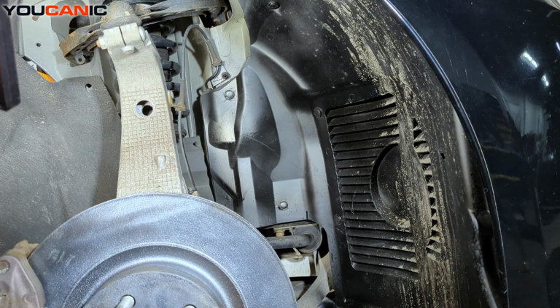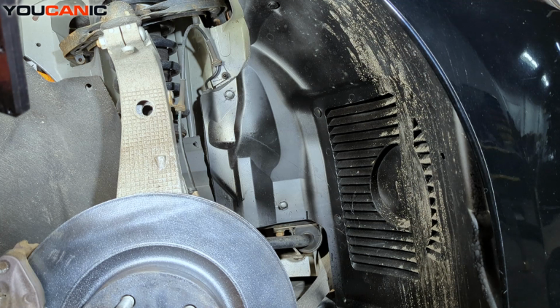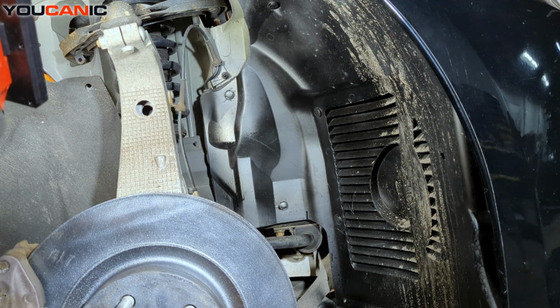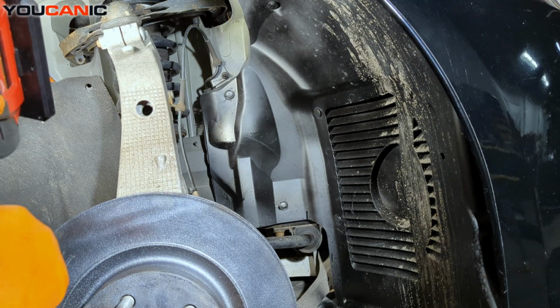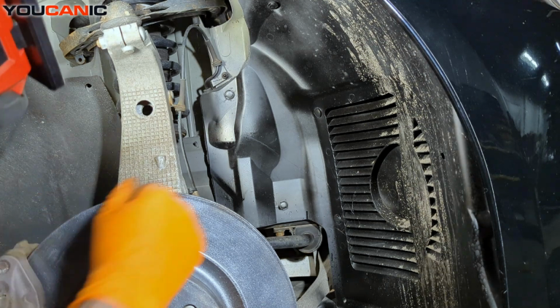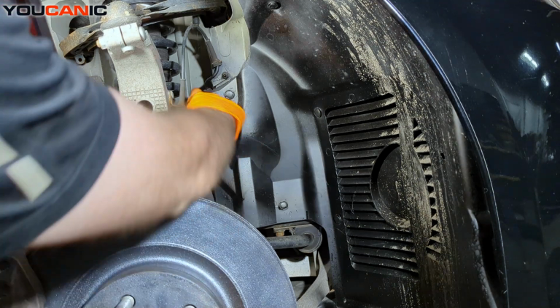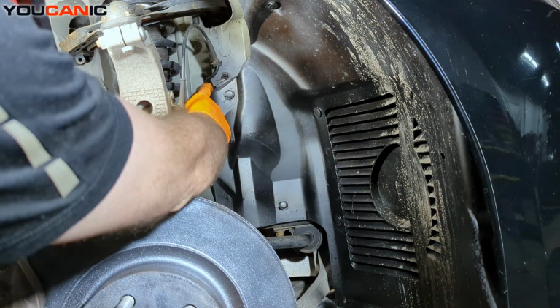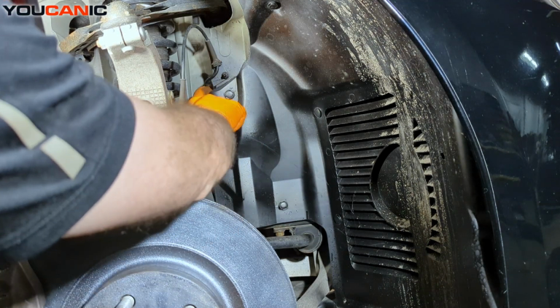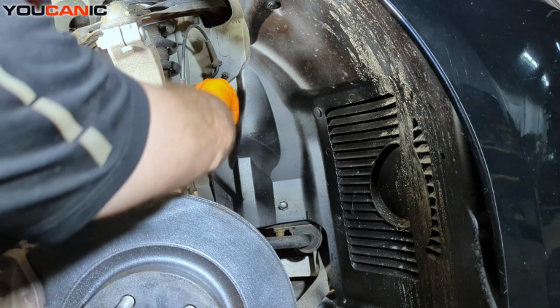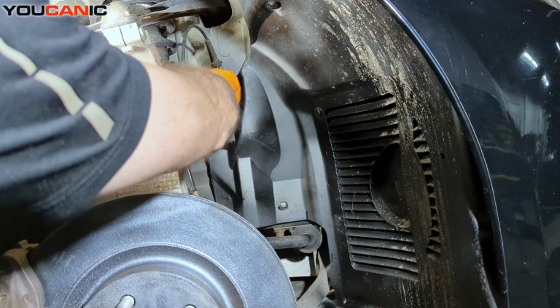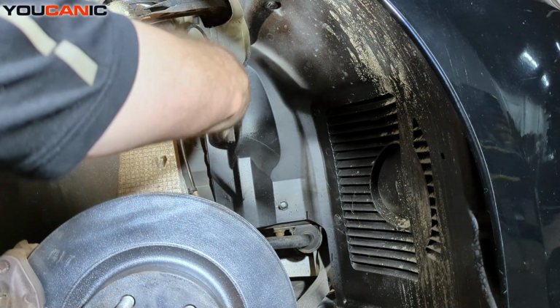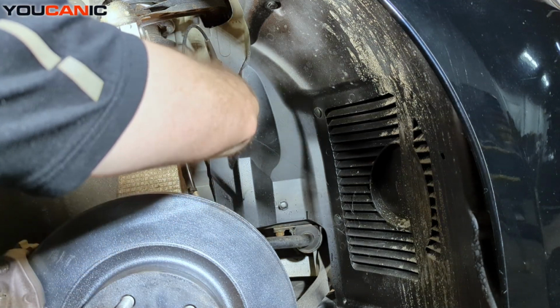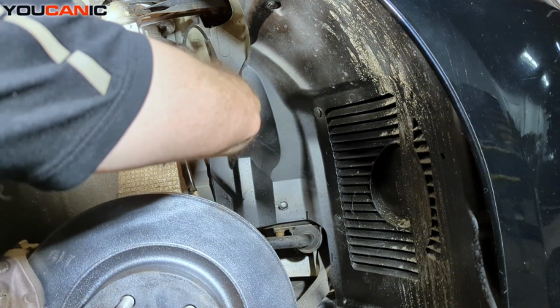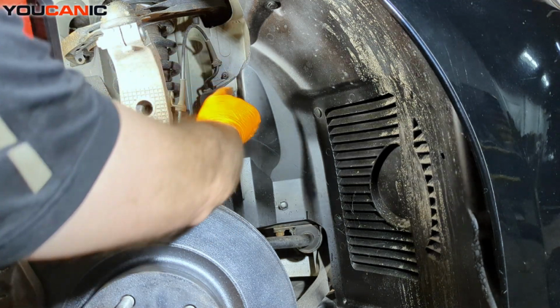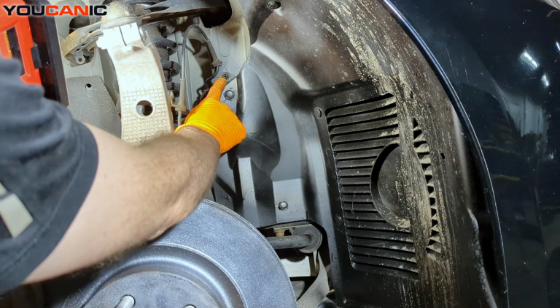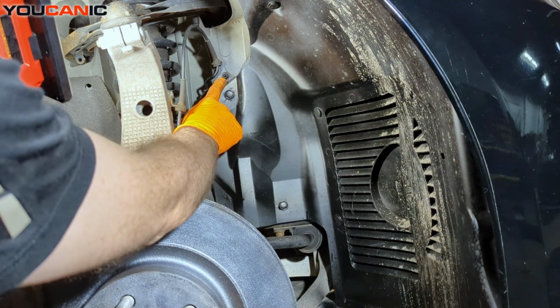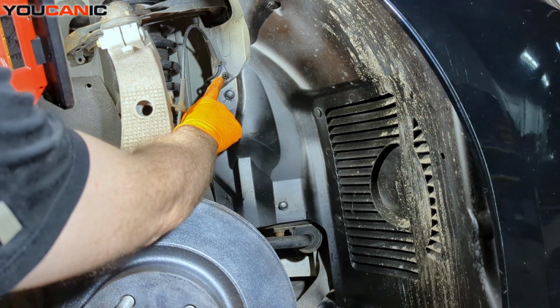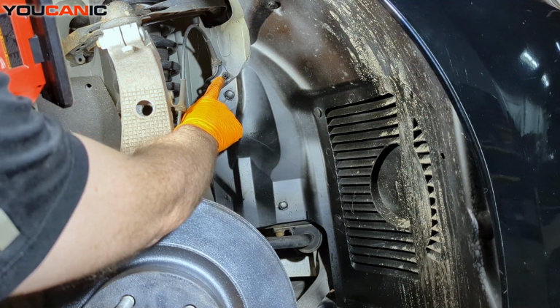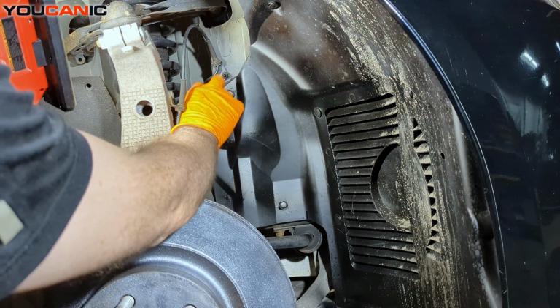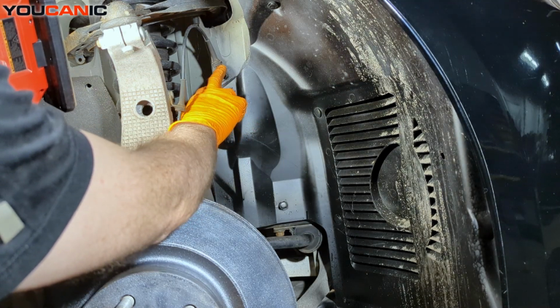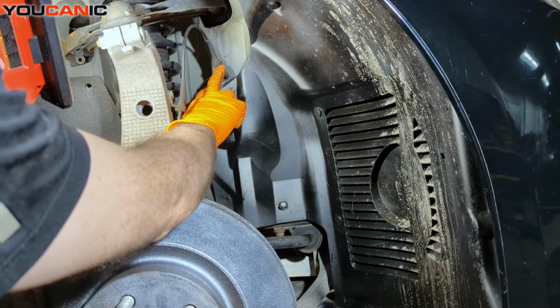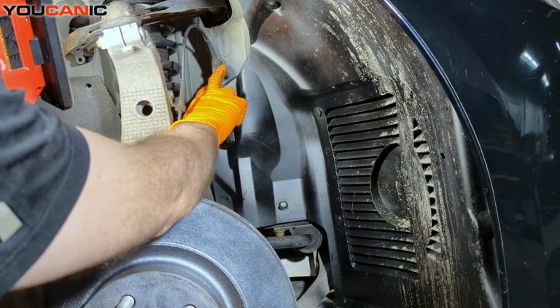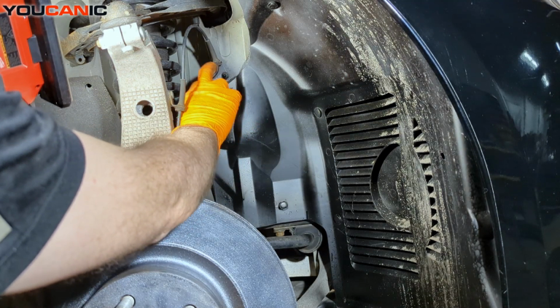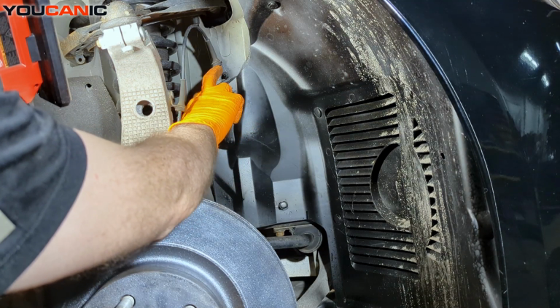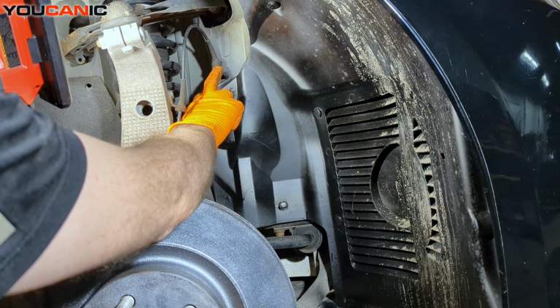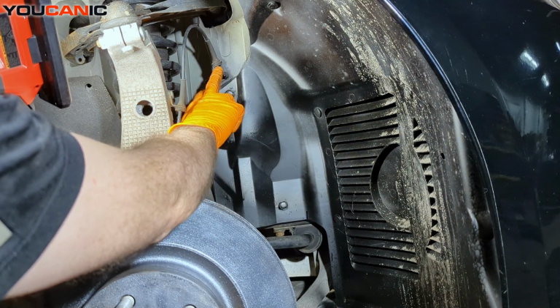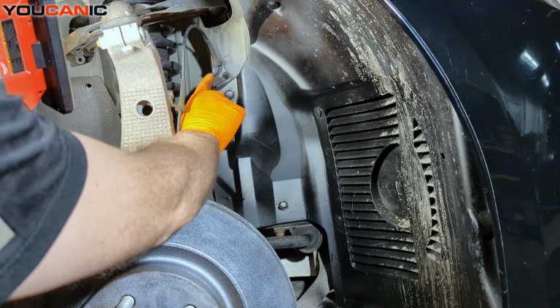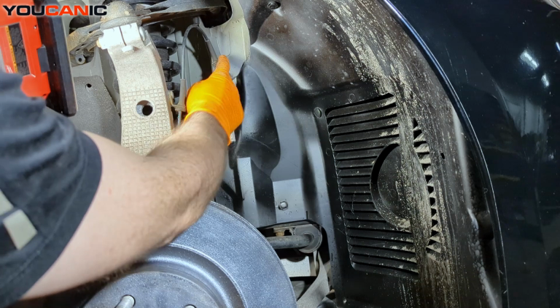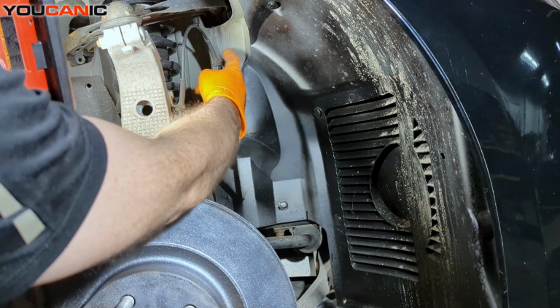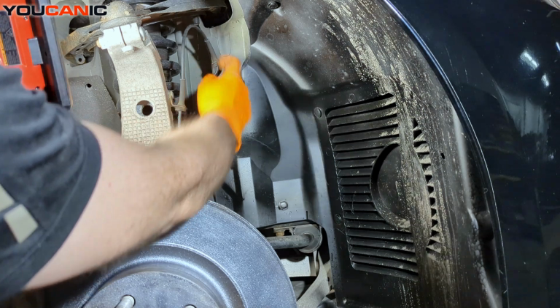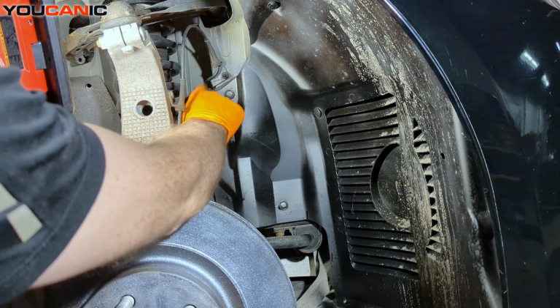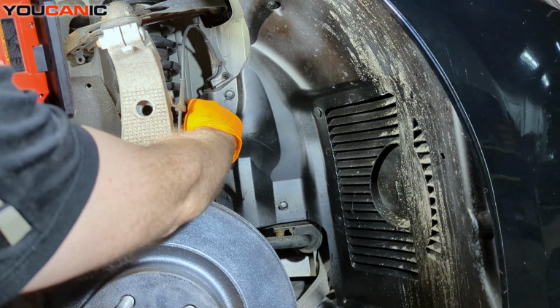Once you've done that, we have the wire that goes behind here. We can undo this 10 millimeter right here — that's got this bracket with the two rubber grommets — or we can just pull the rubber grommets out of the bracket.